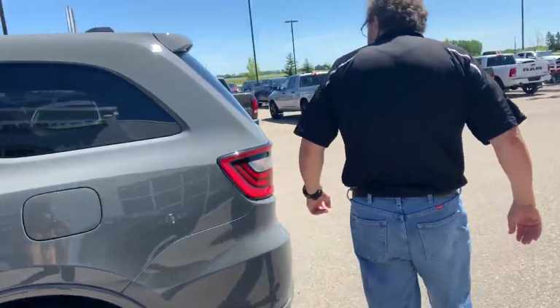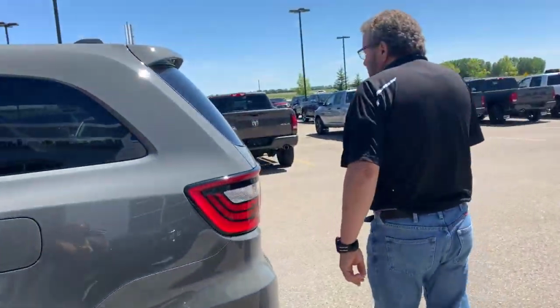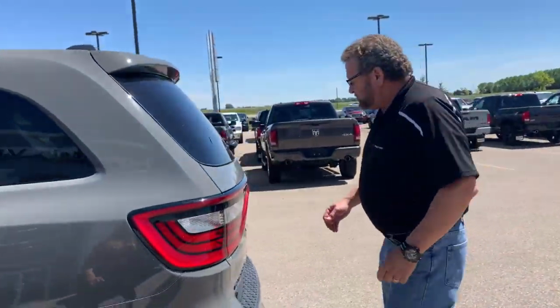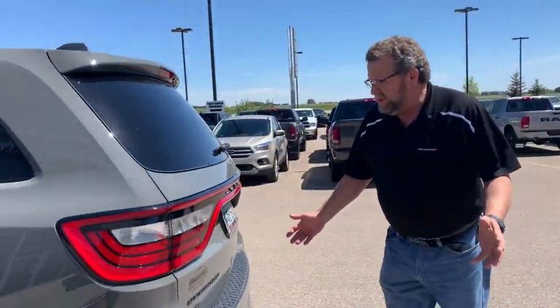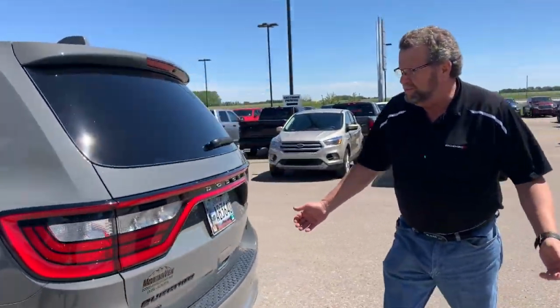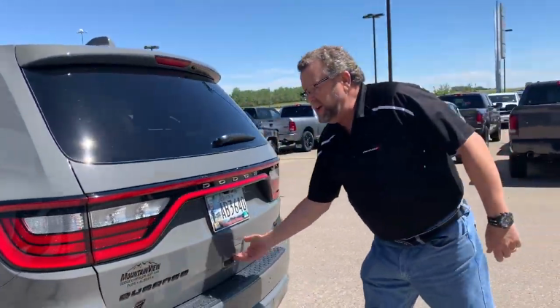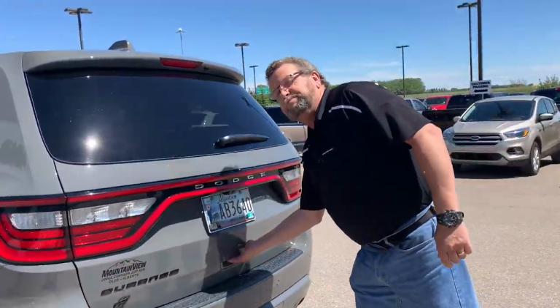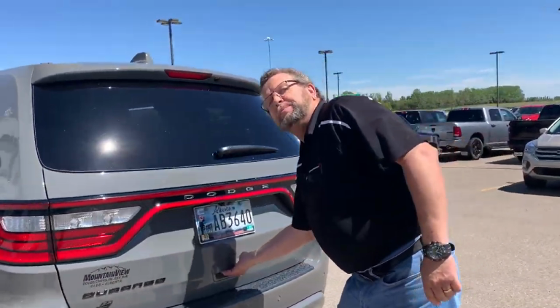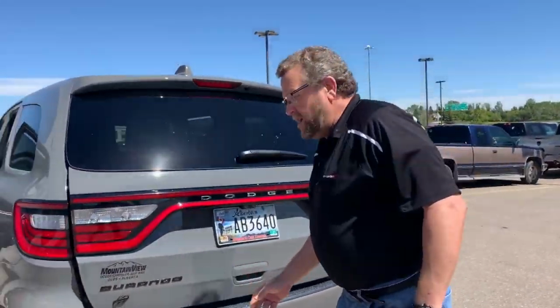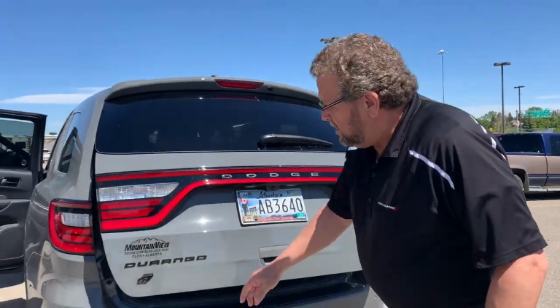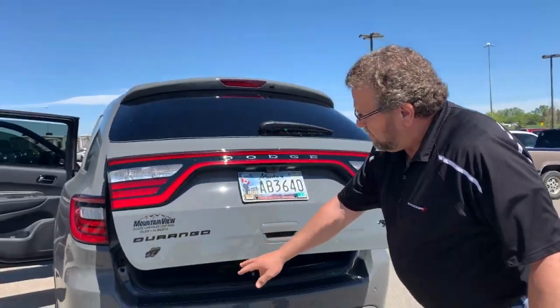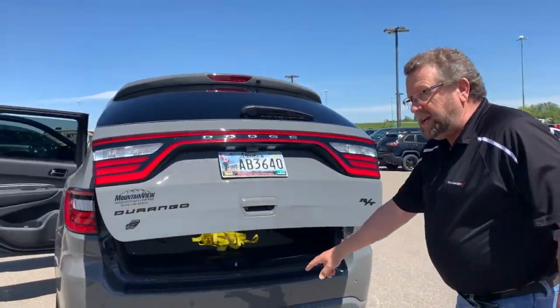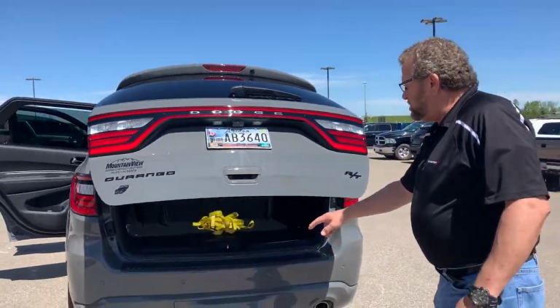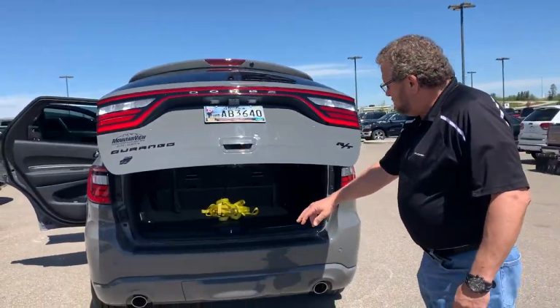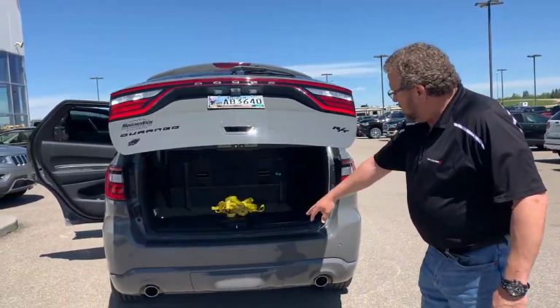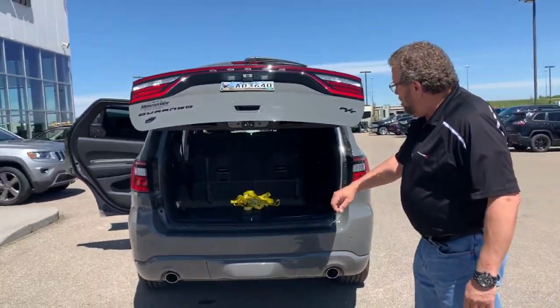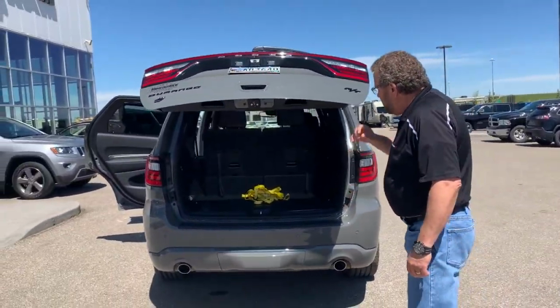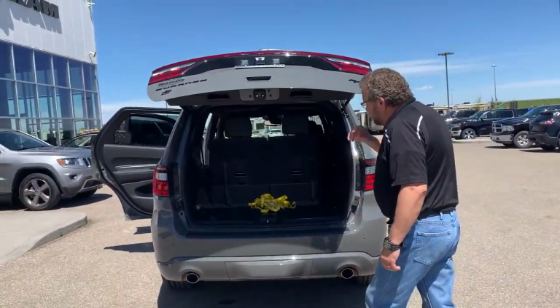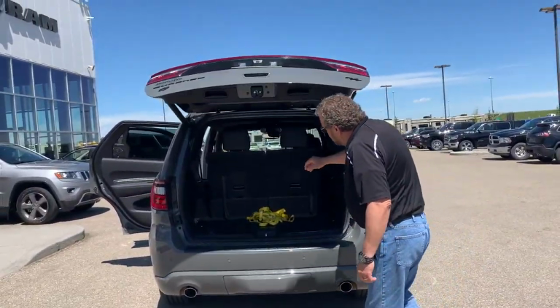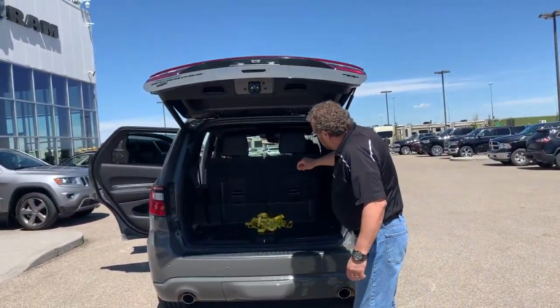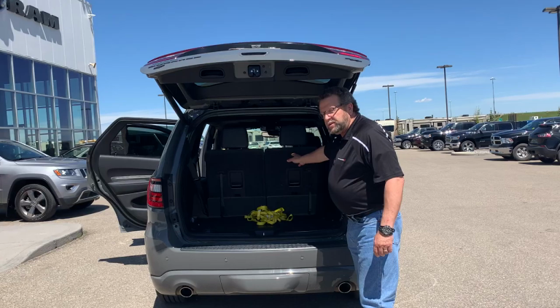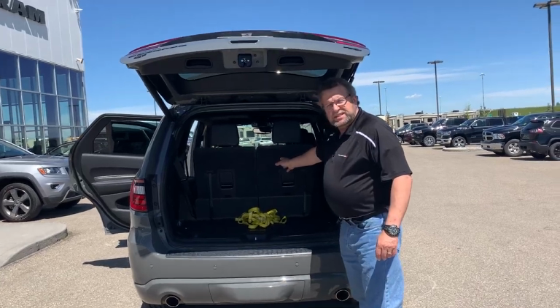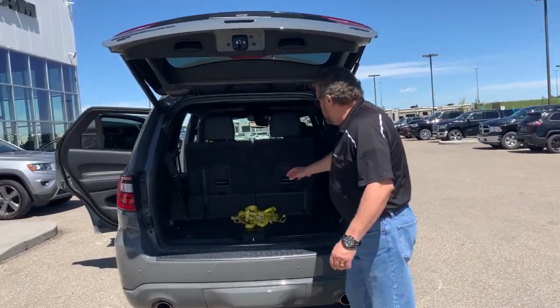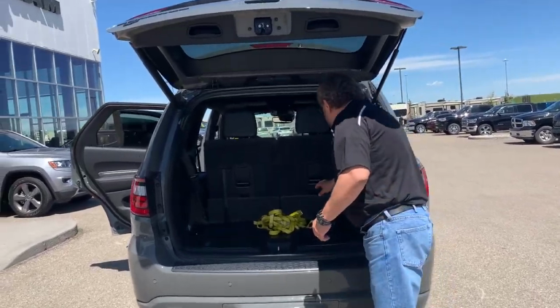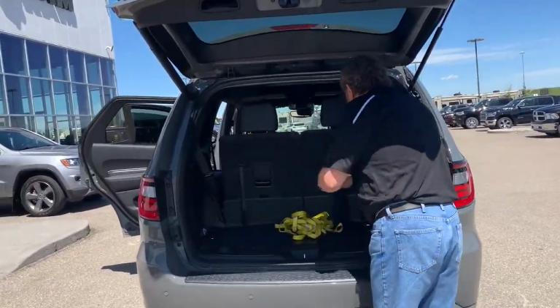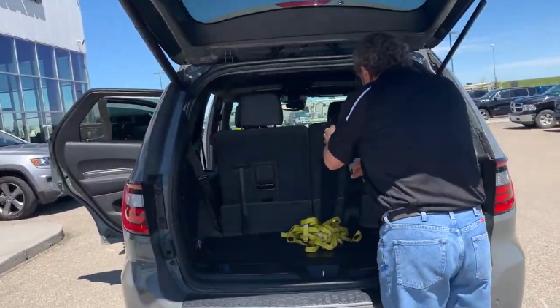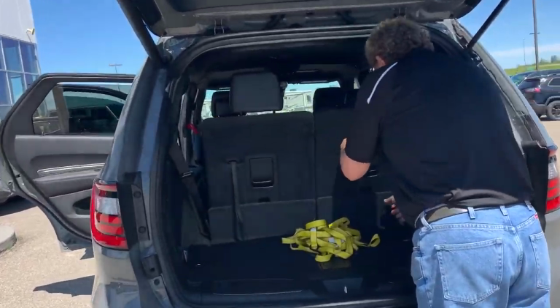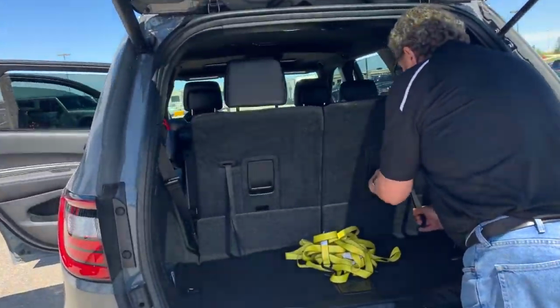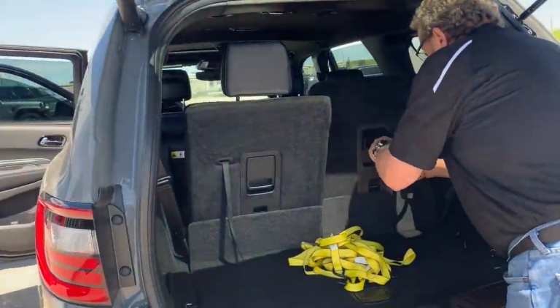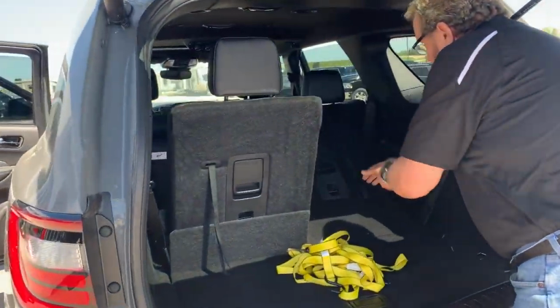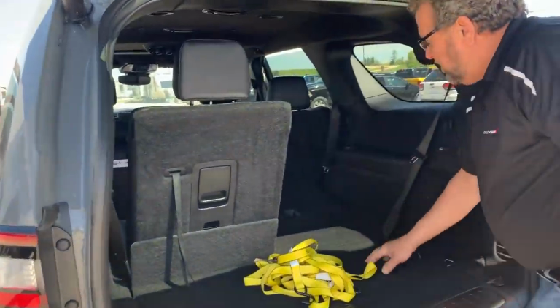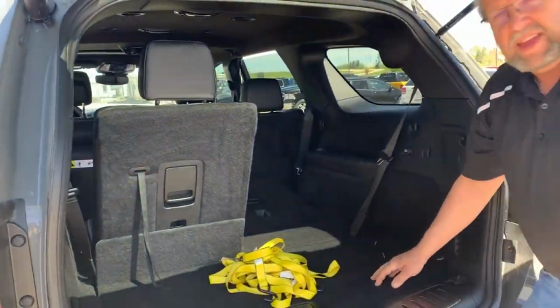Back here you've got a power hitch, backup camera, backup sensors, trailer tow. Drop these seats down real easy, like that.